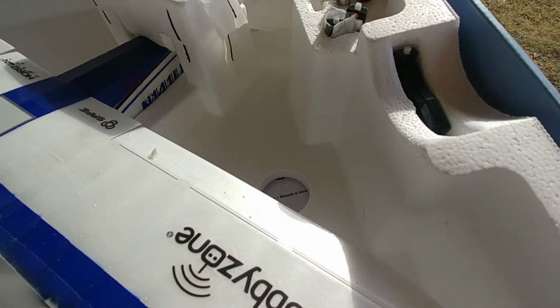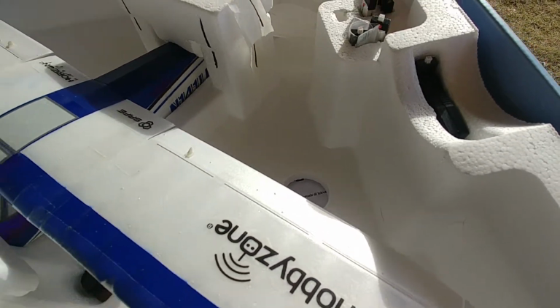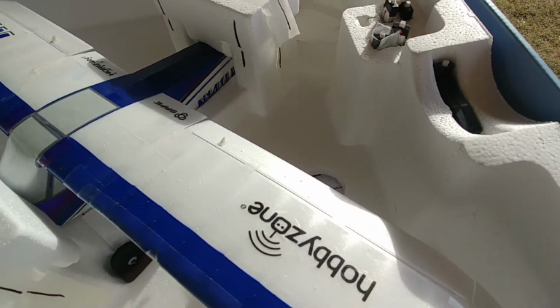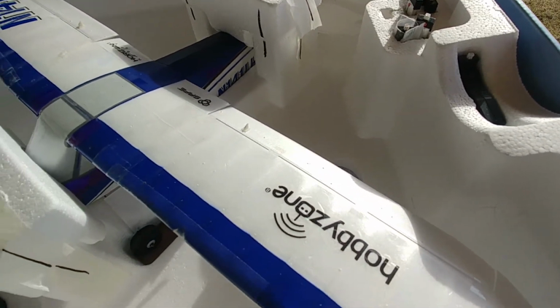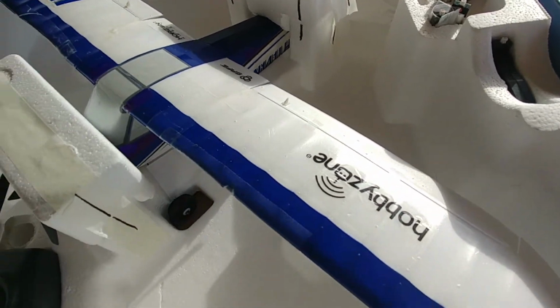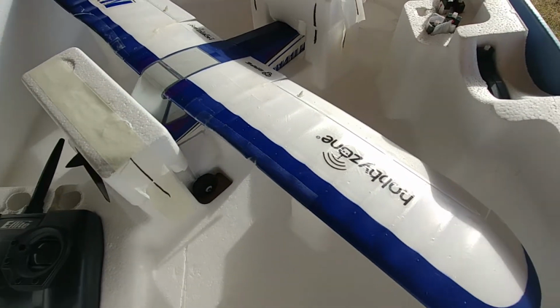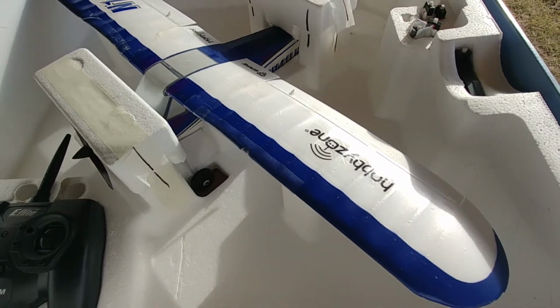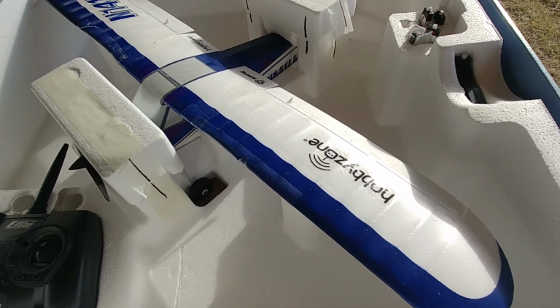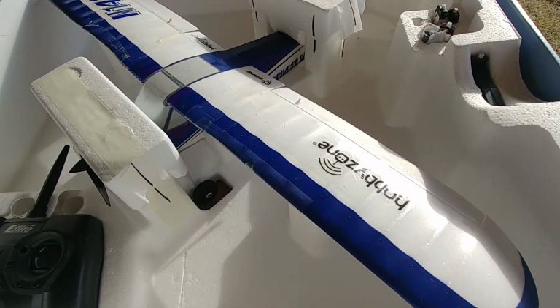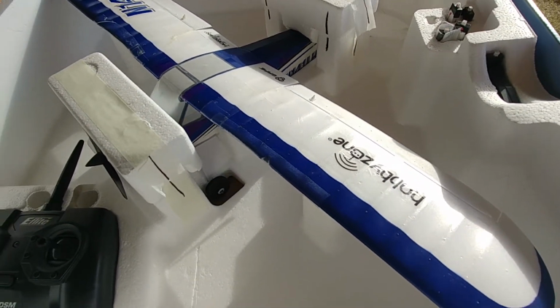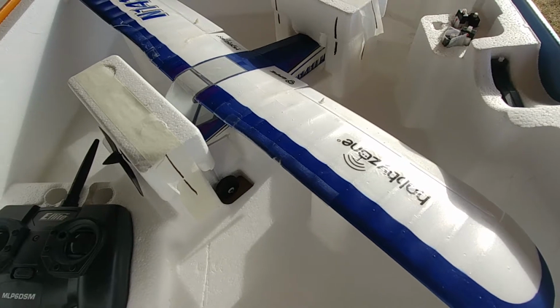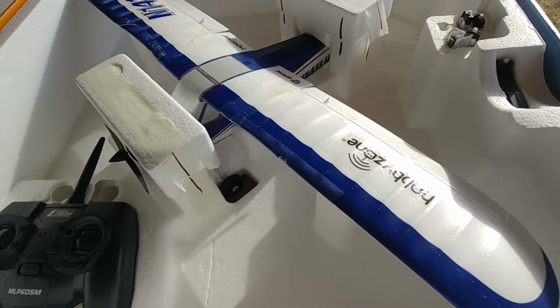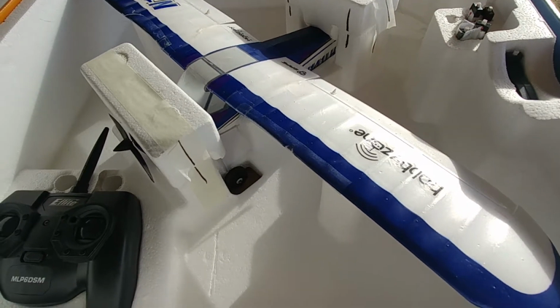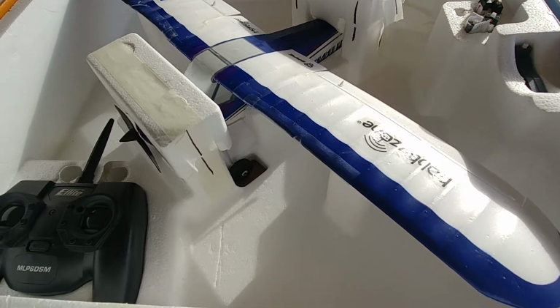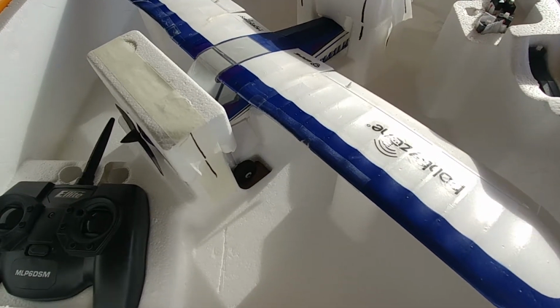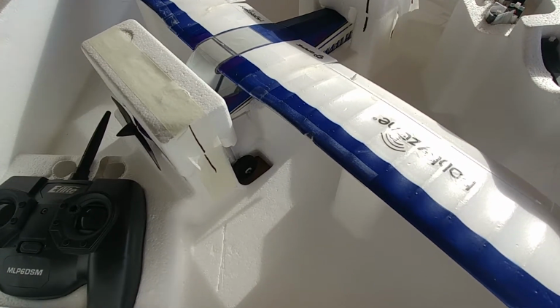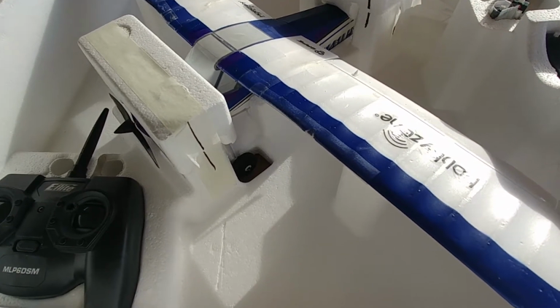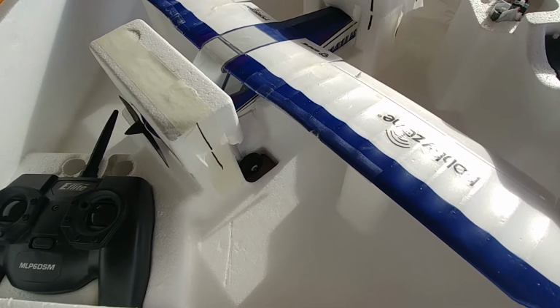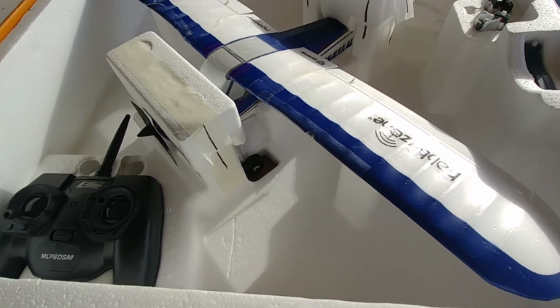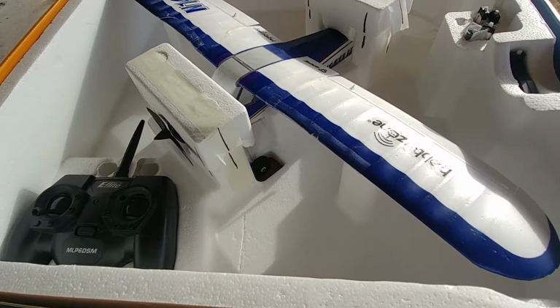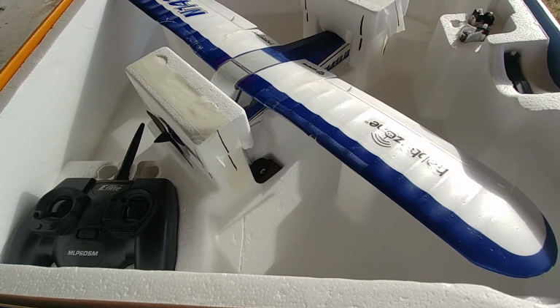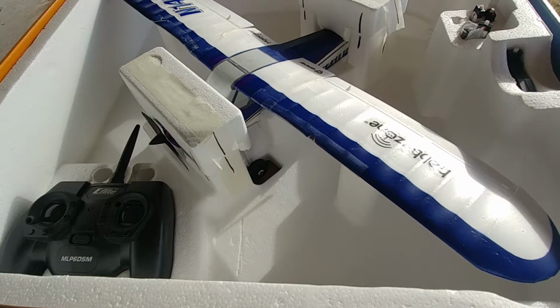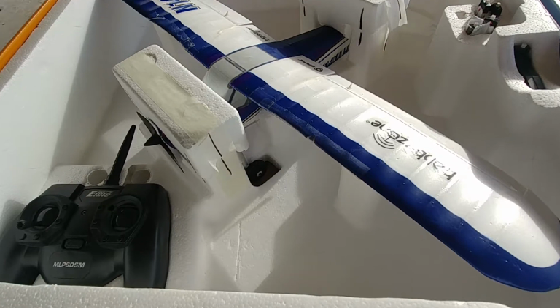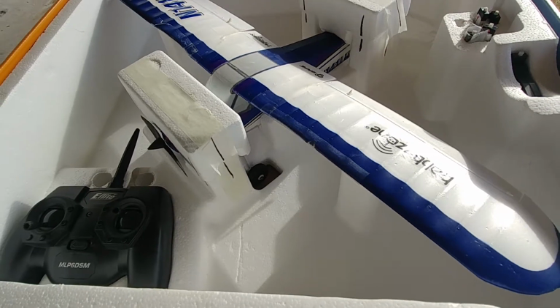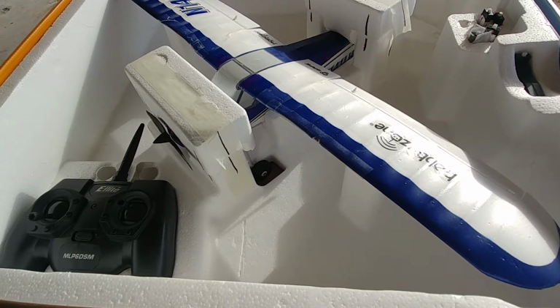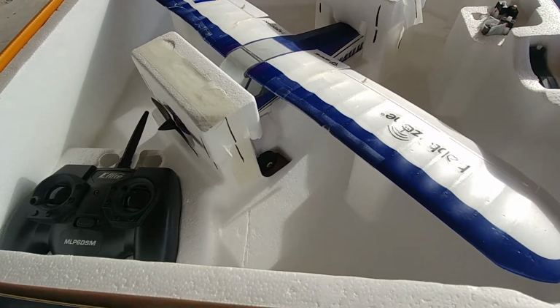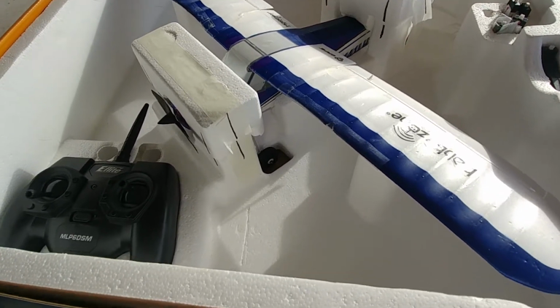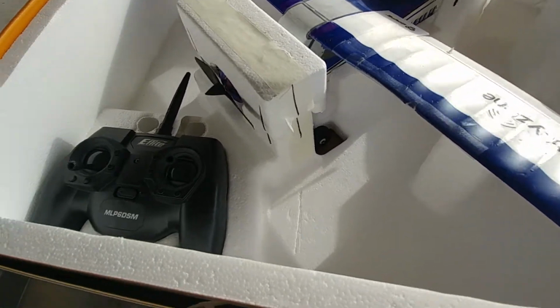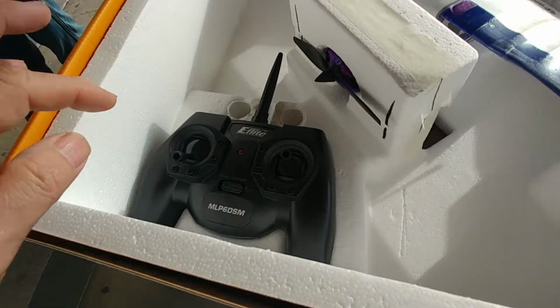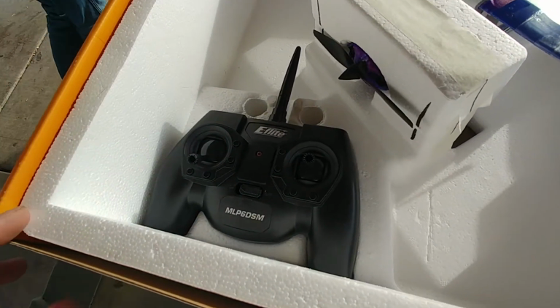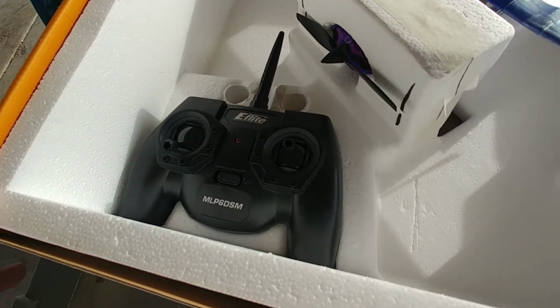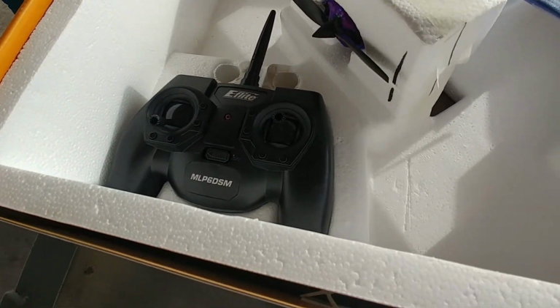It's a 210 or 220 milliamp, which should give you about 35-40 minutes of flight time if it's not real windy — maybe get more. It depends on how much you take off and land and how much you use the throttle.